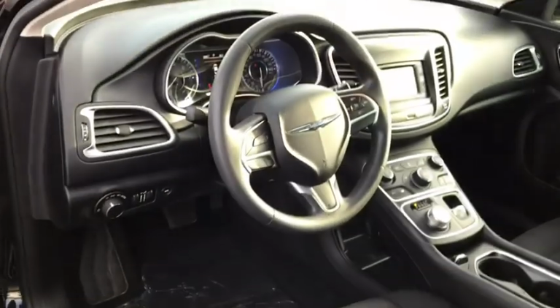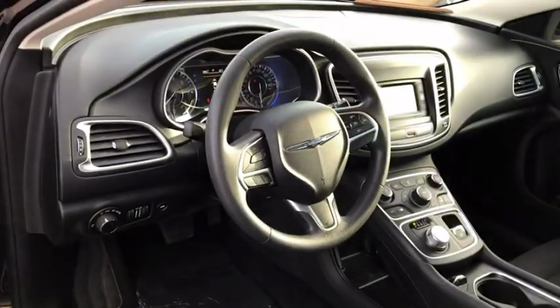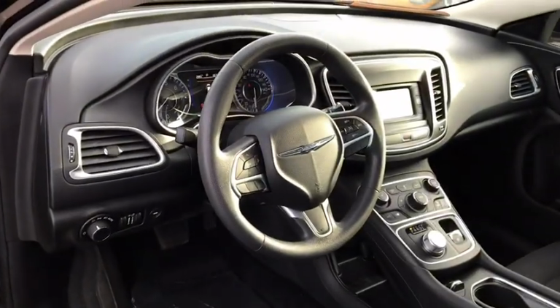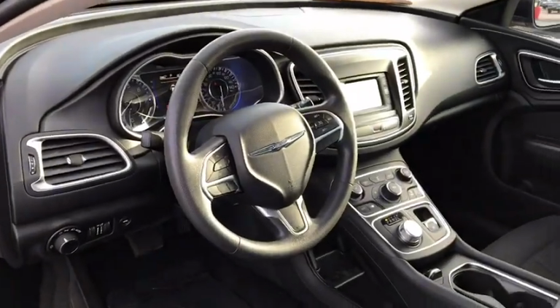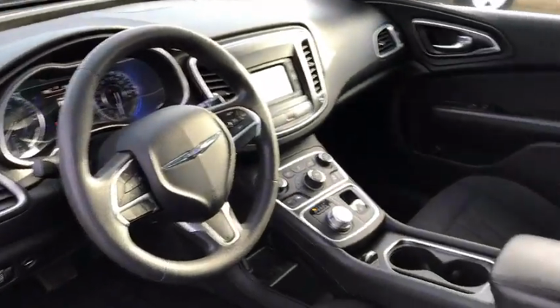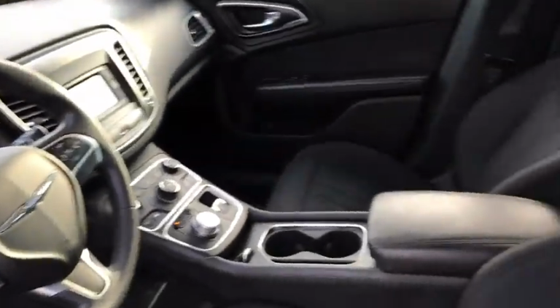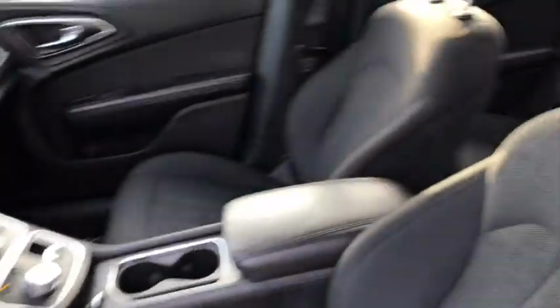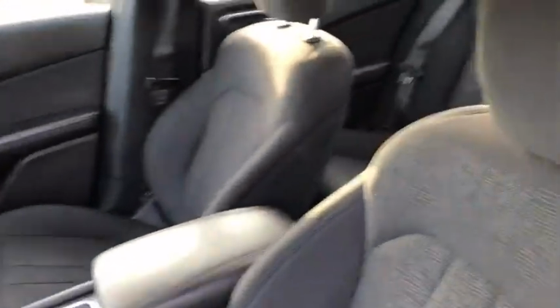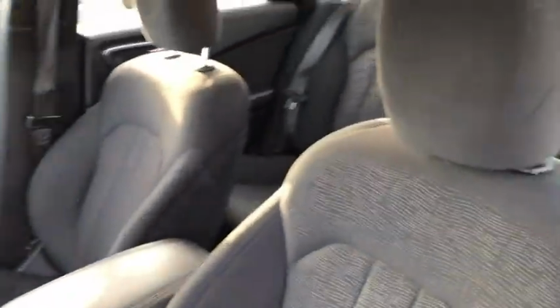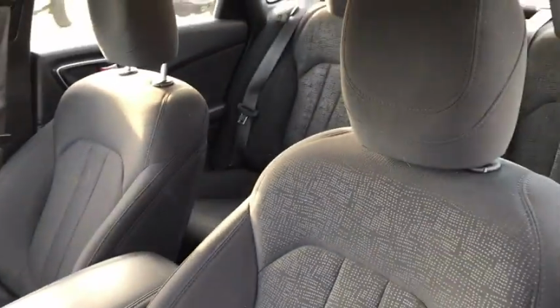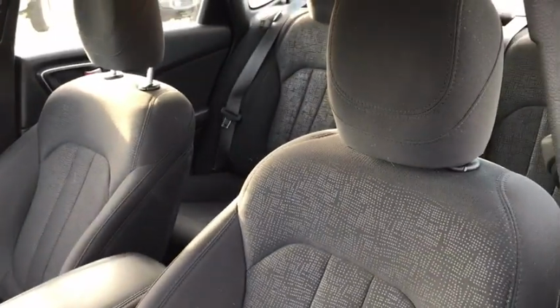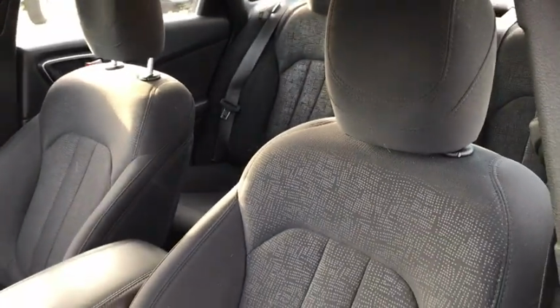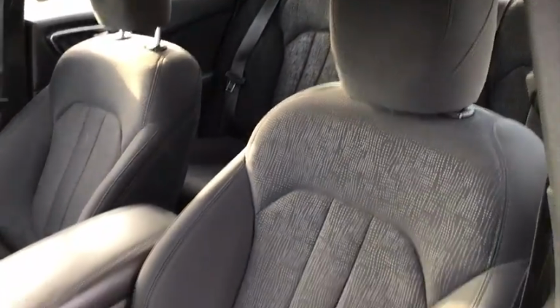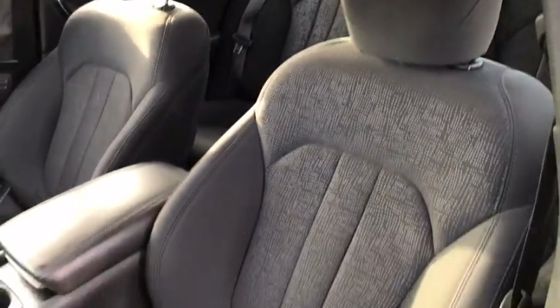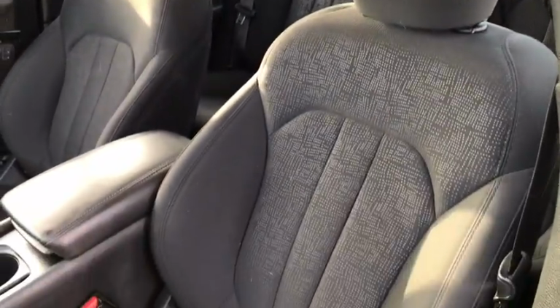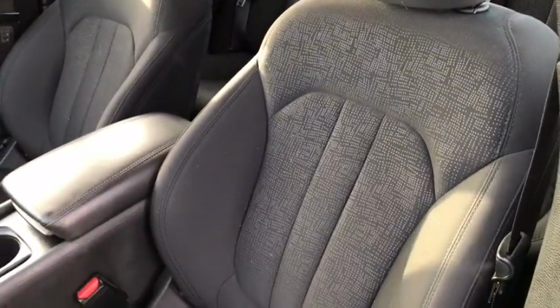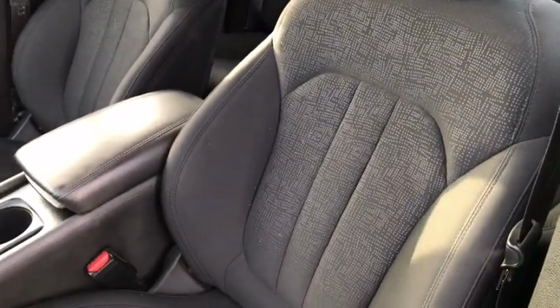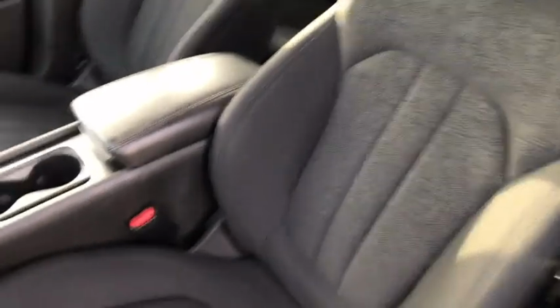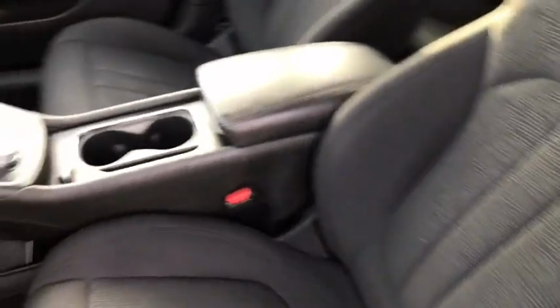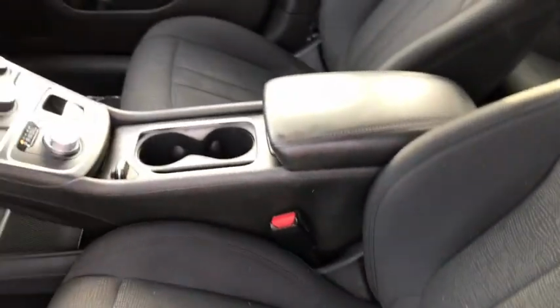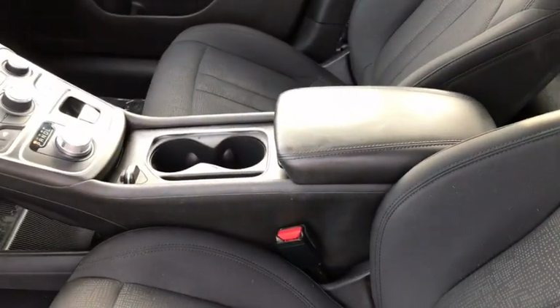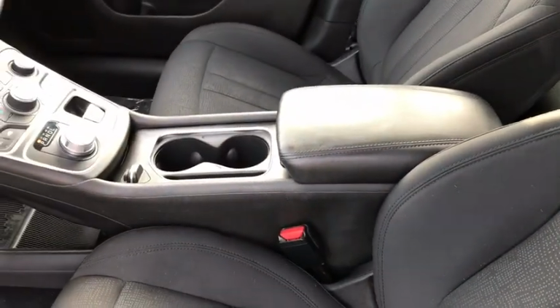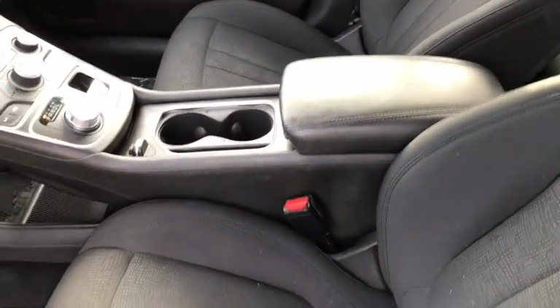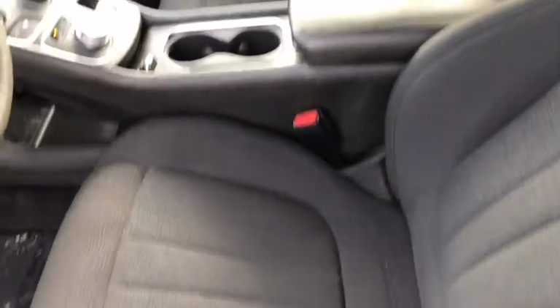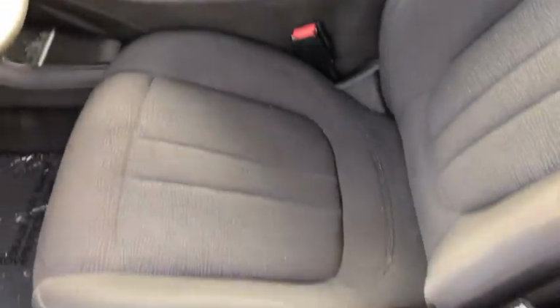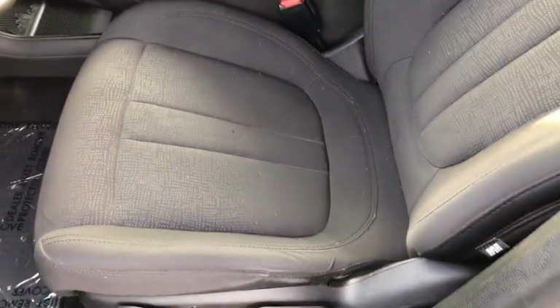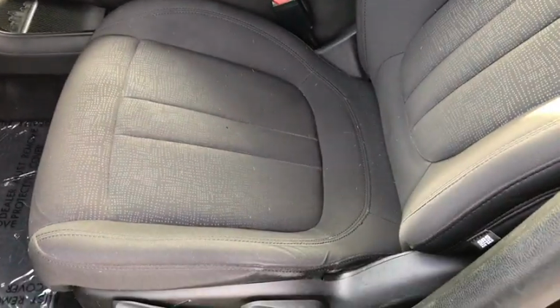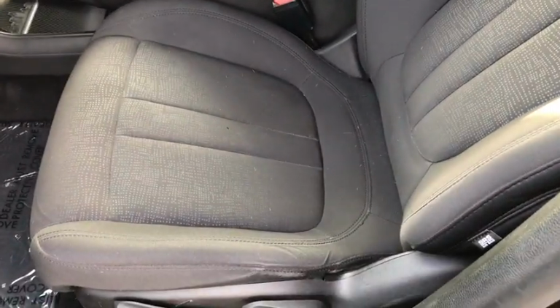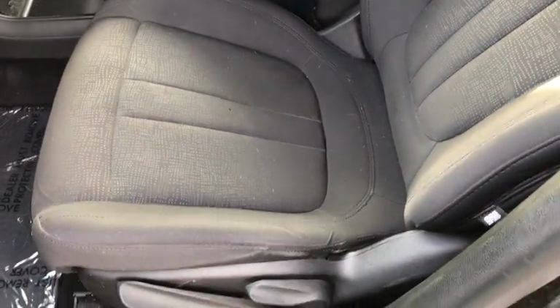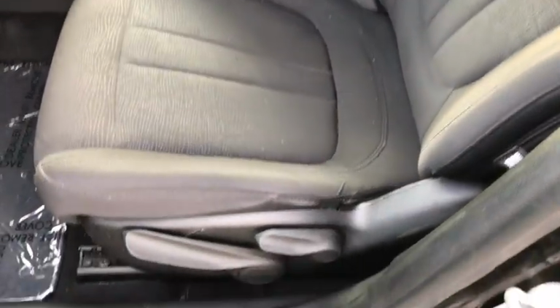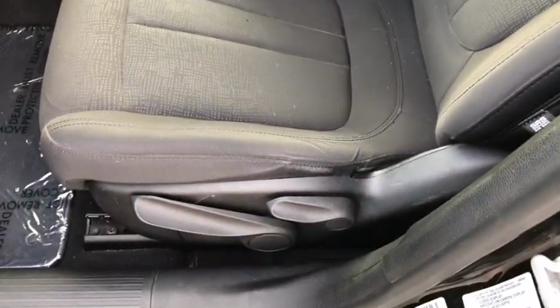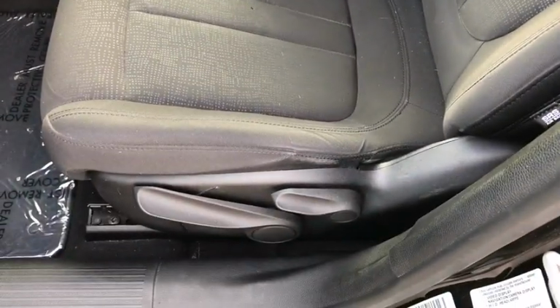Panic alarm, overhead console, brake assist, Uconnect hands-free group, remote keyless entry, tachometer, front bucket seats, driver vanity mirror.